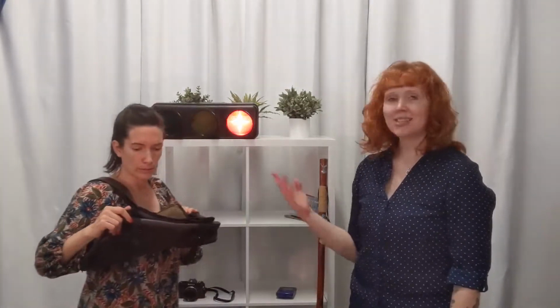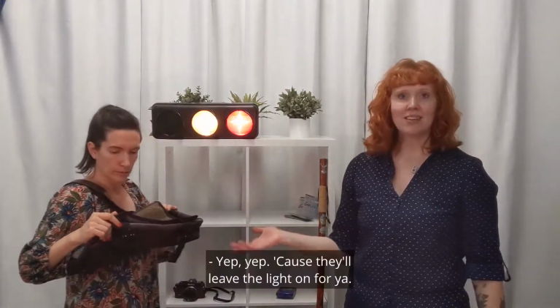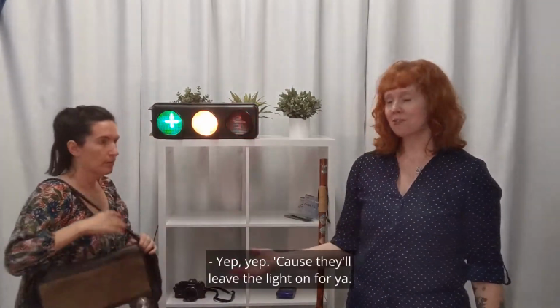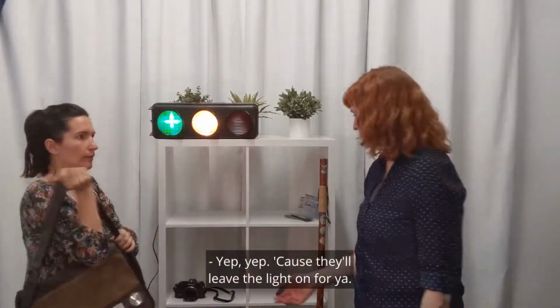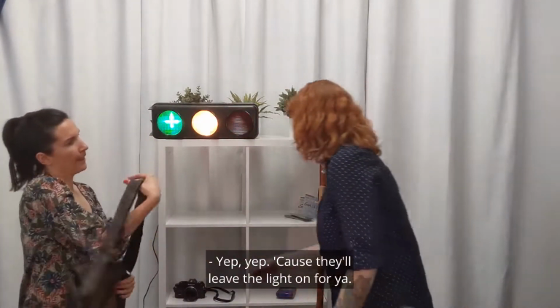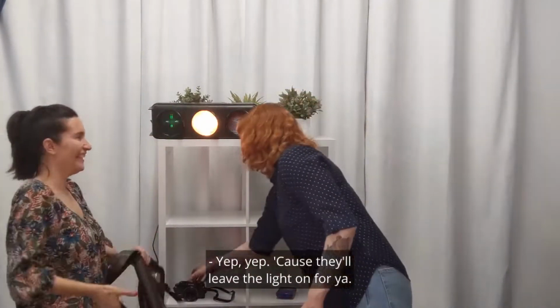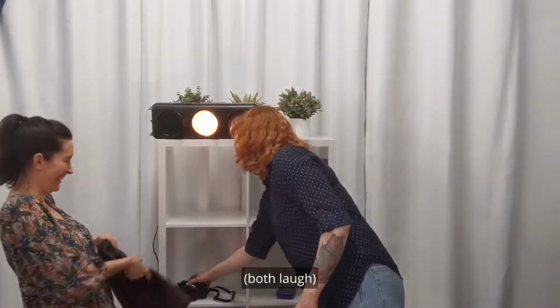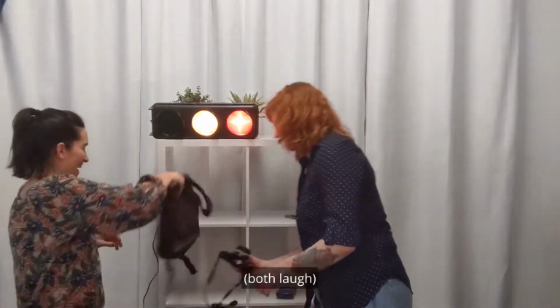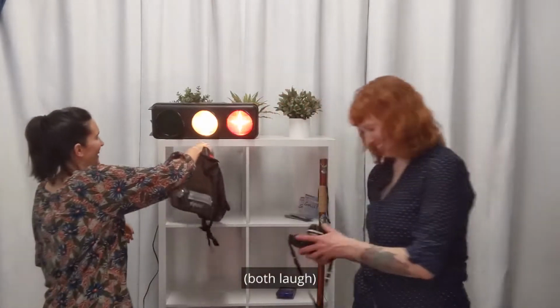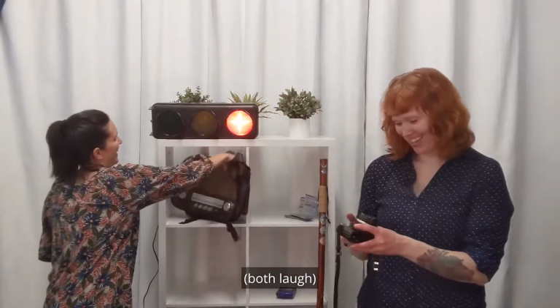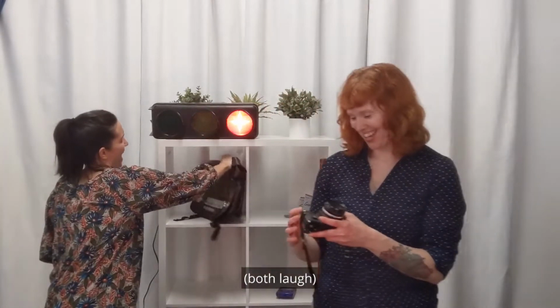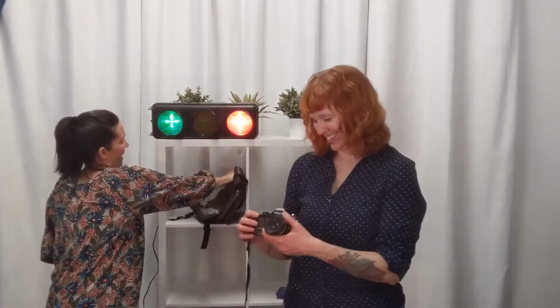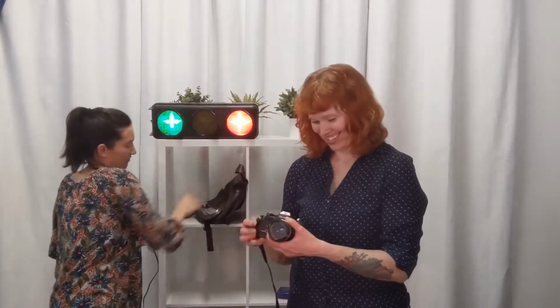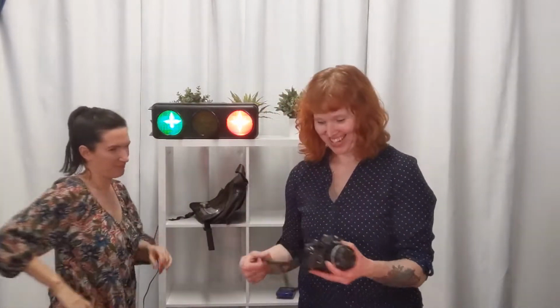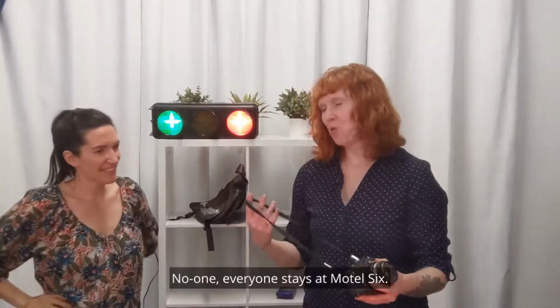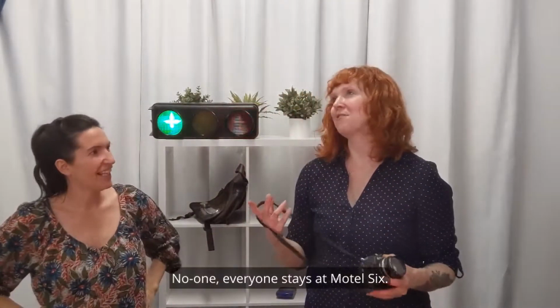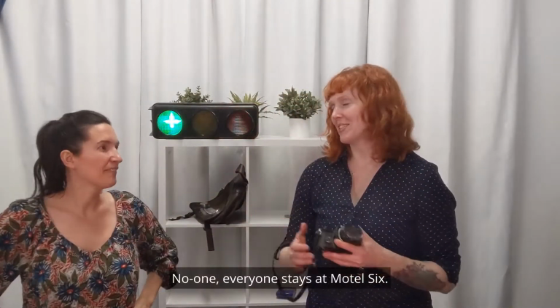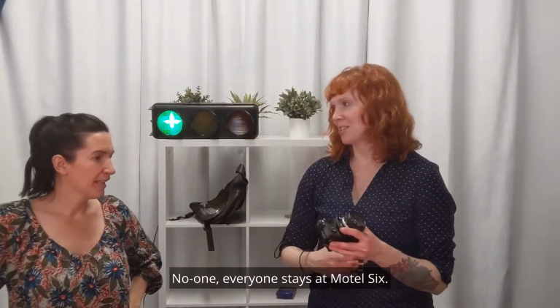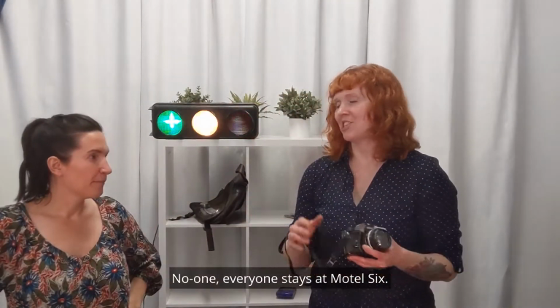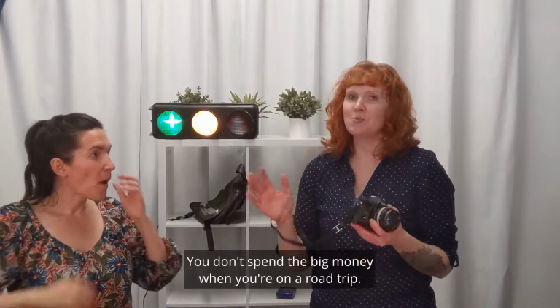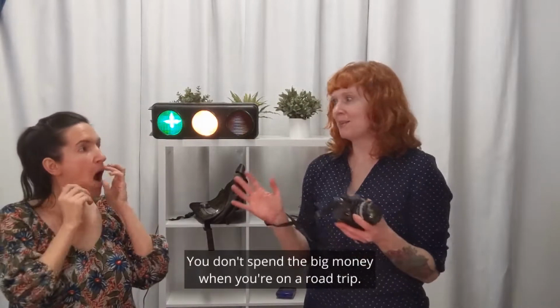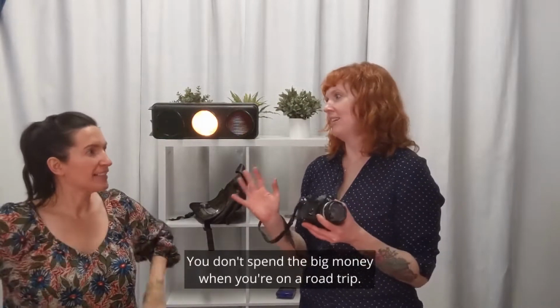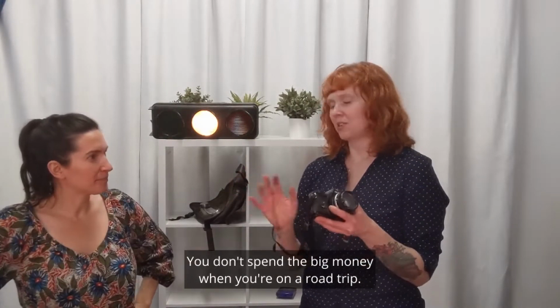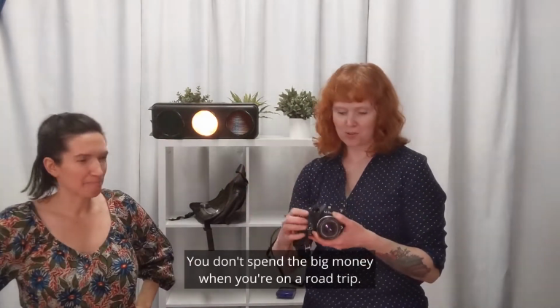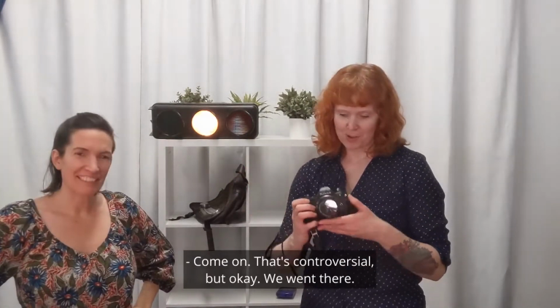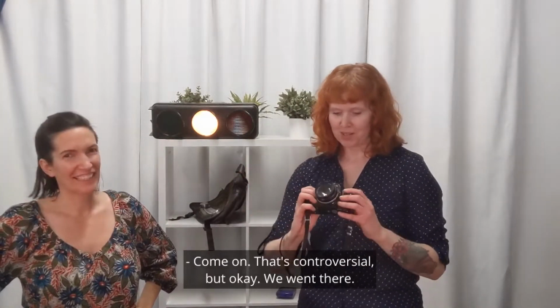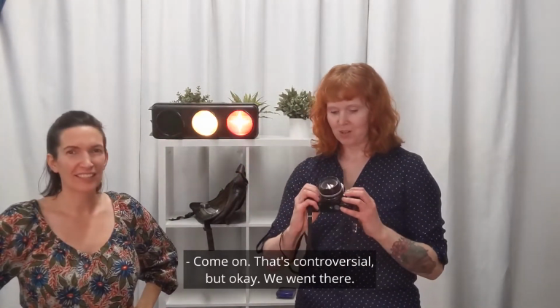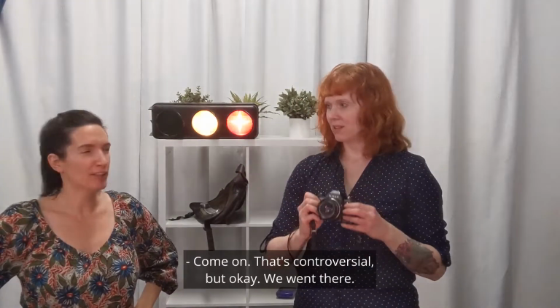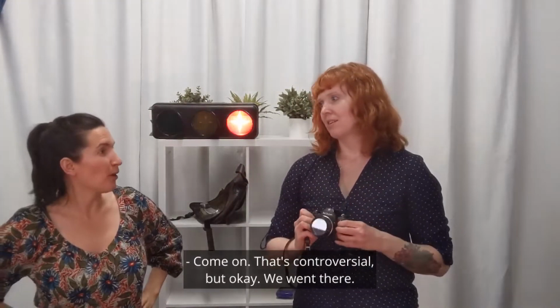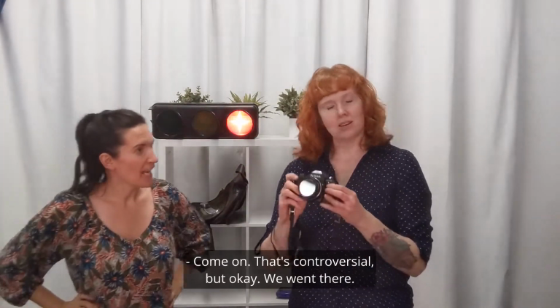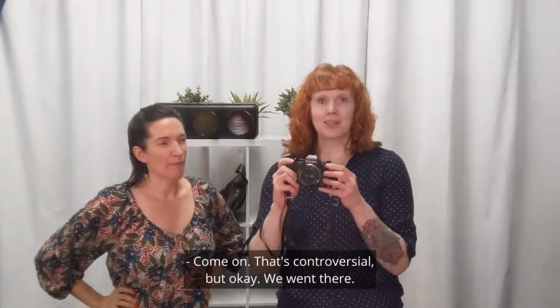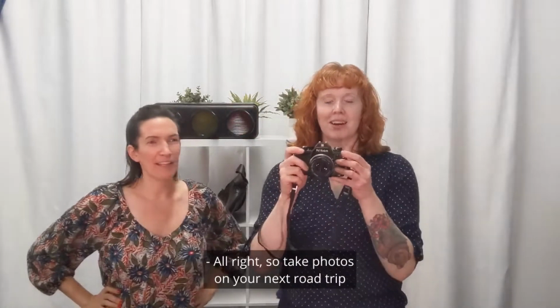They'll leave the light on for you — everyone stays in Motel Six. You don't spend the big money when you're on a road trip. That's controversial, but okay, we went there.